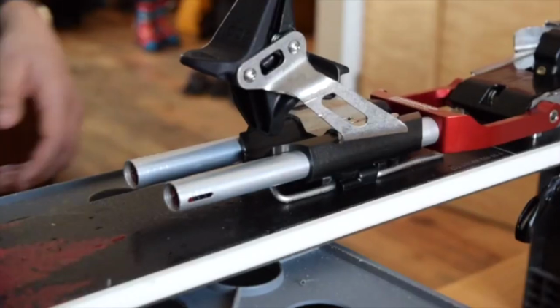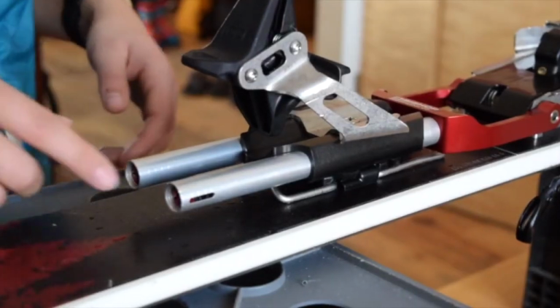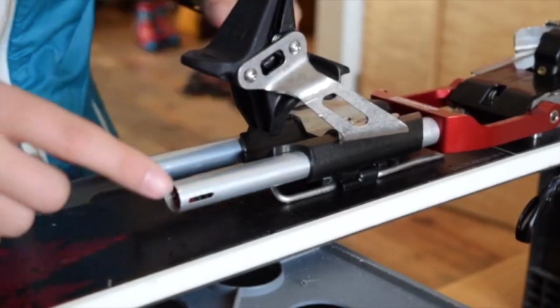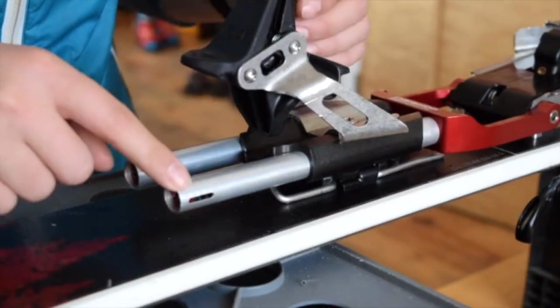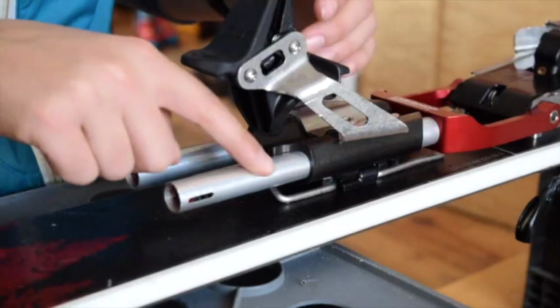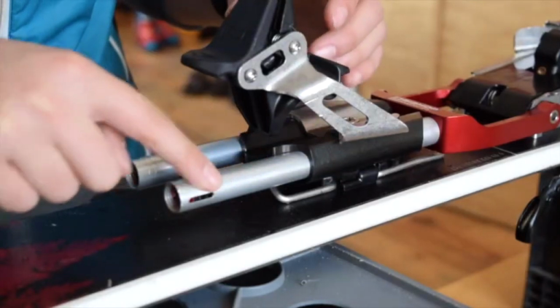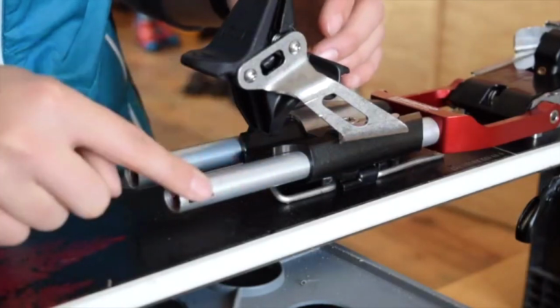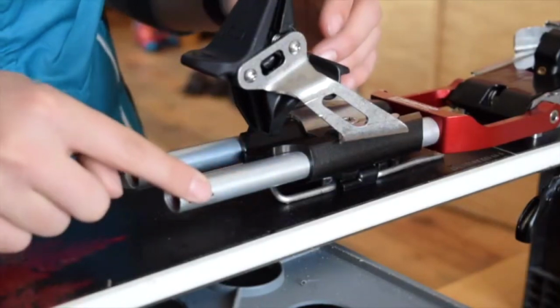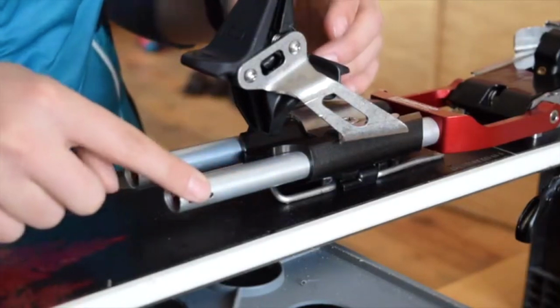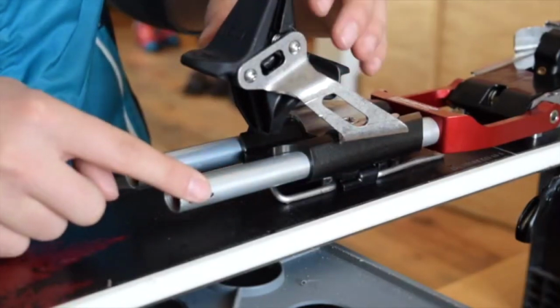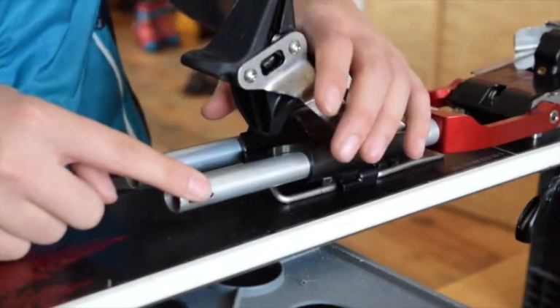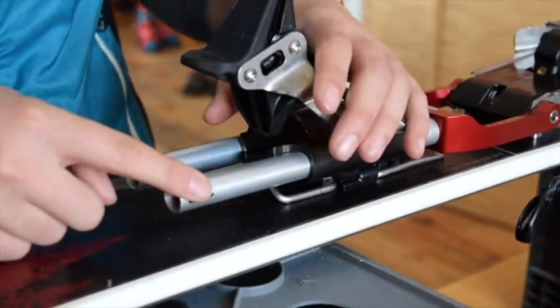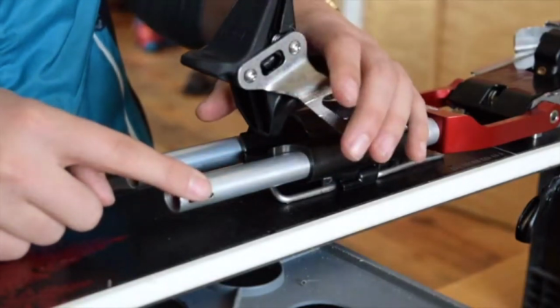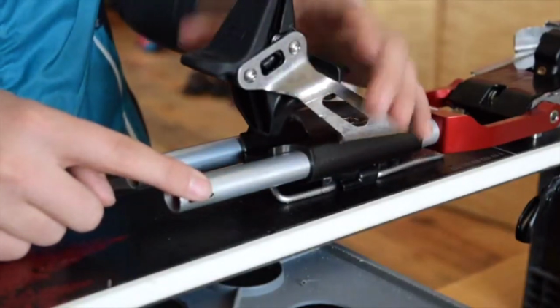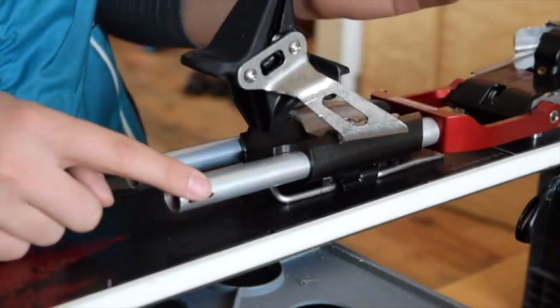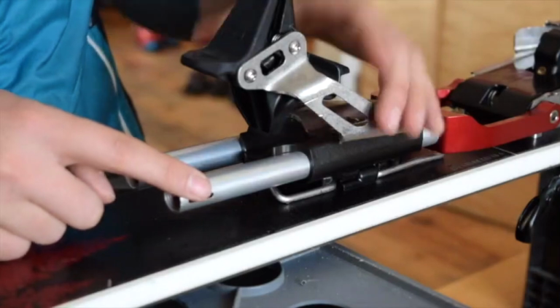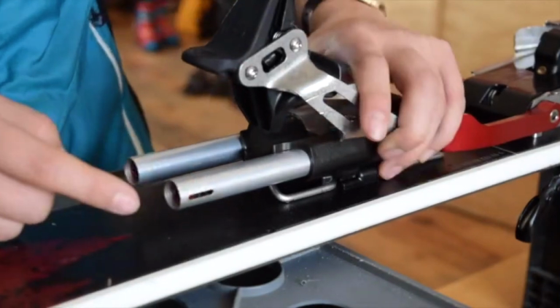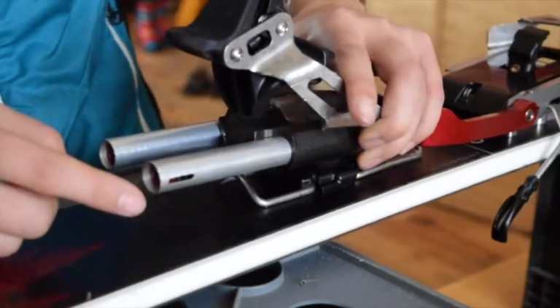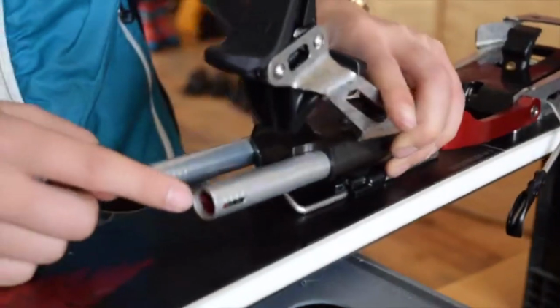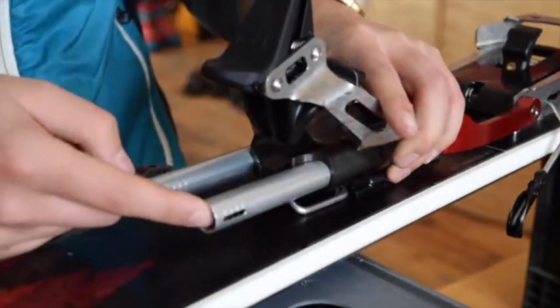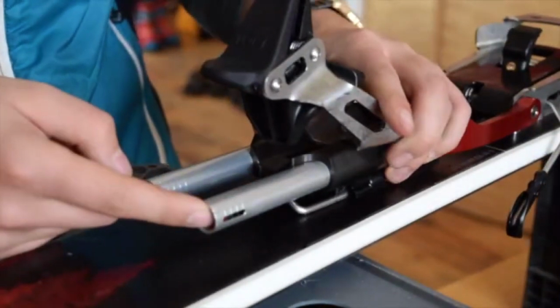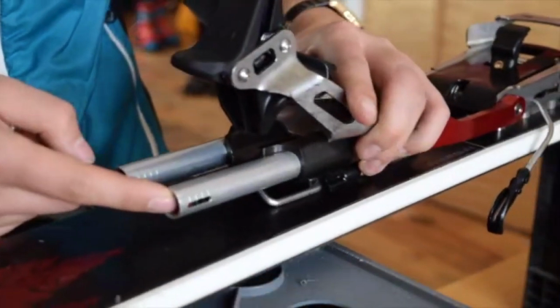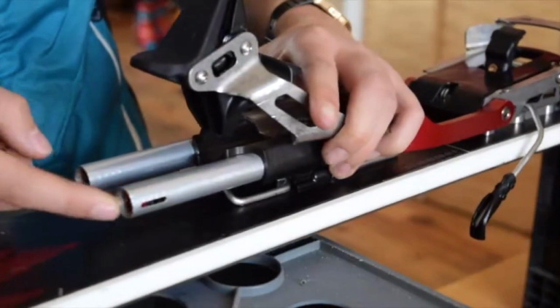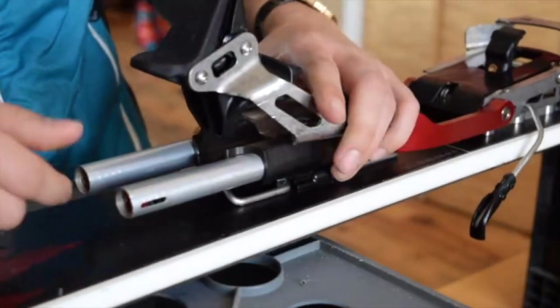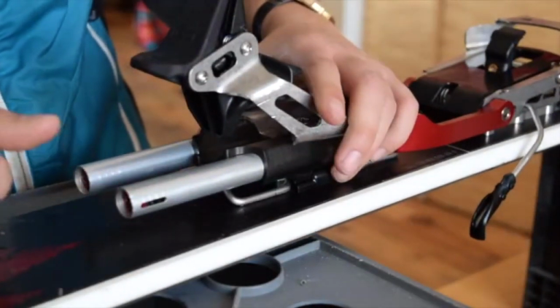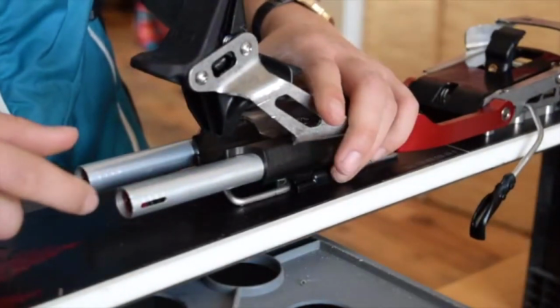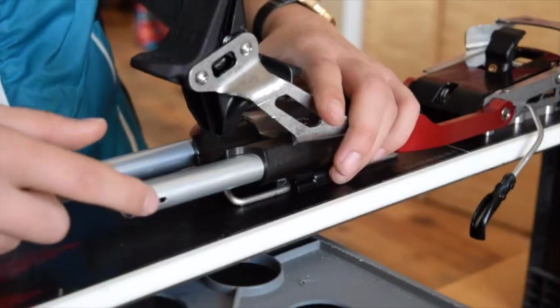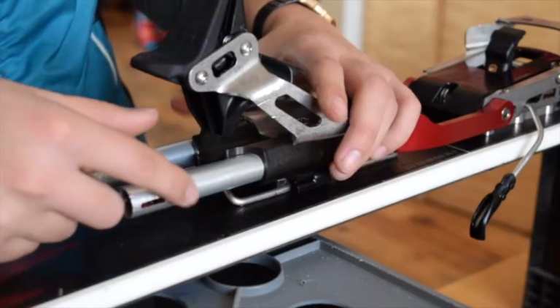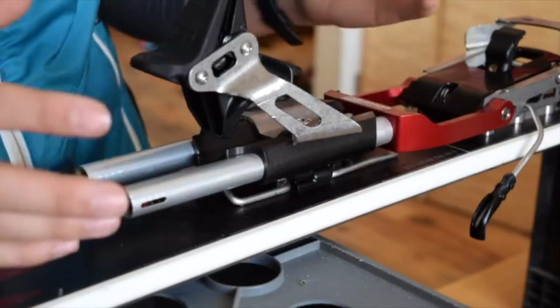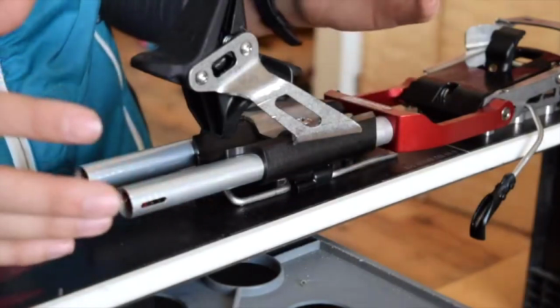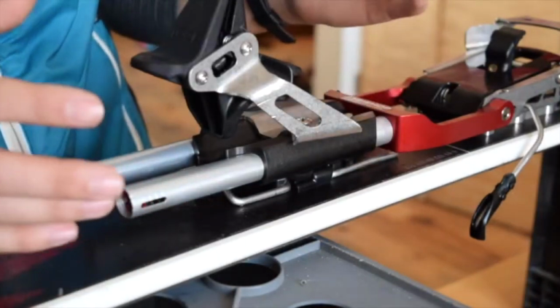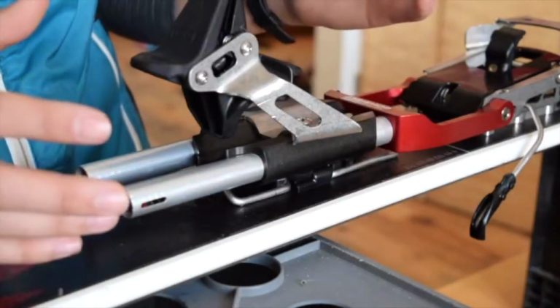A great feature of these bindings is the adjustable spring. You can make these stiffer or softer depending on your preference. You just put your screwdriver in back here and give it a couple turns, and you can adjust your binding super easily.